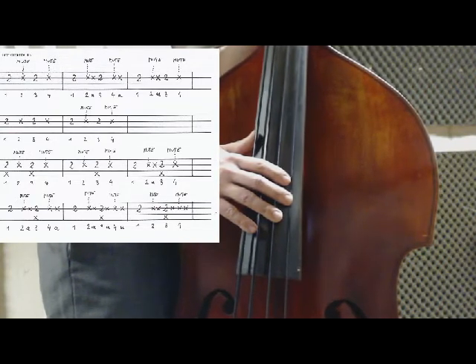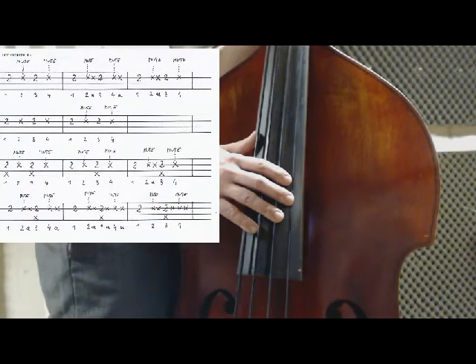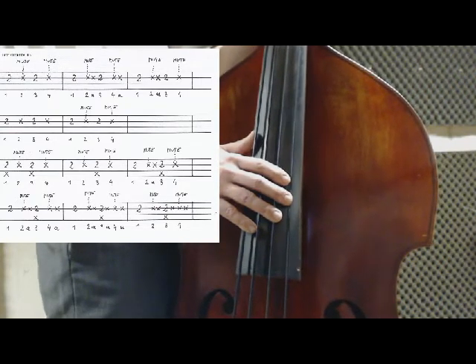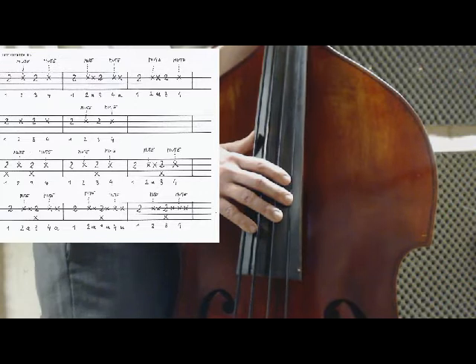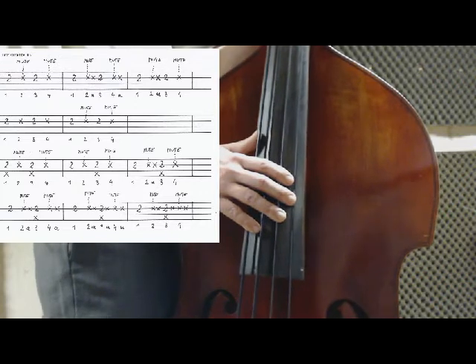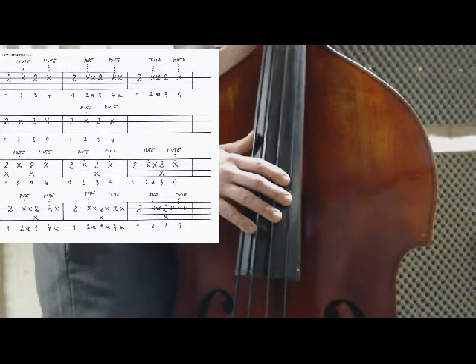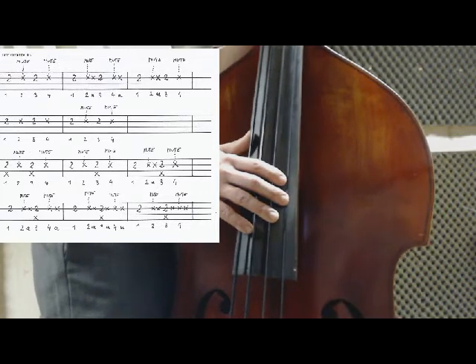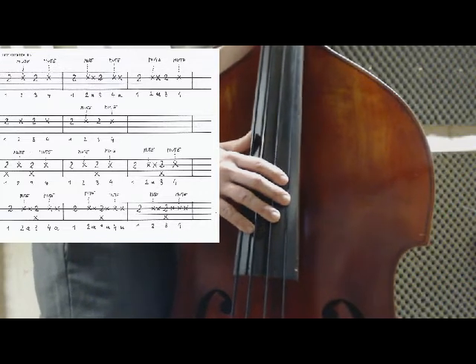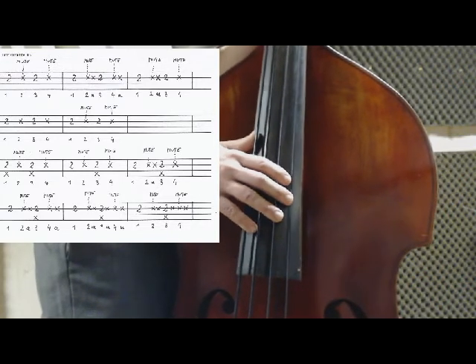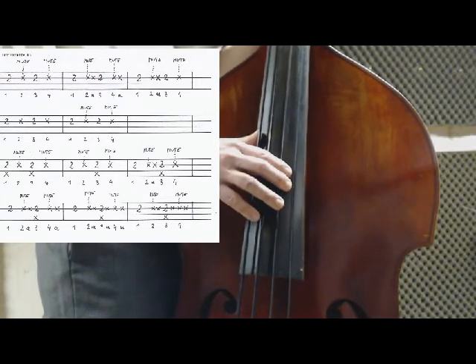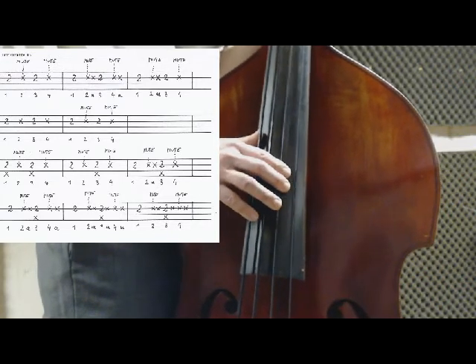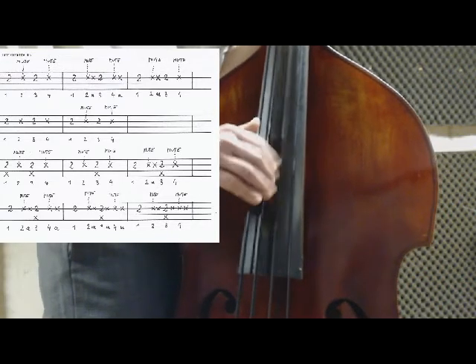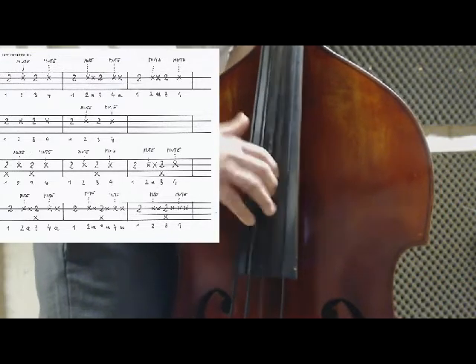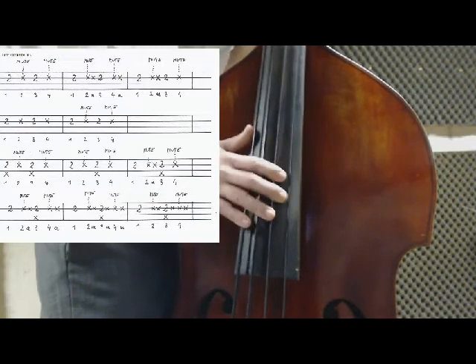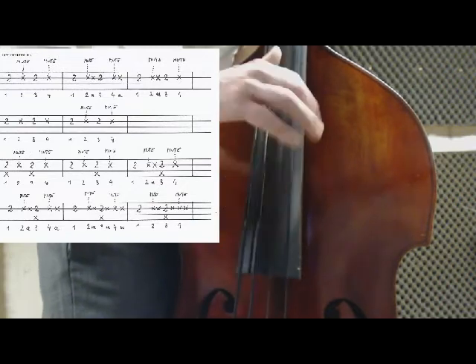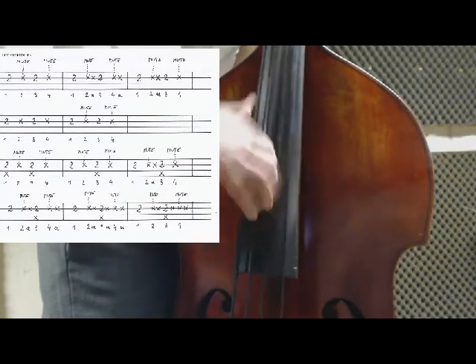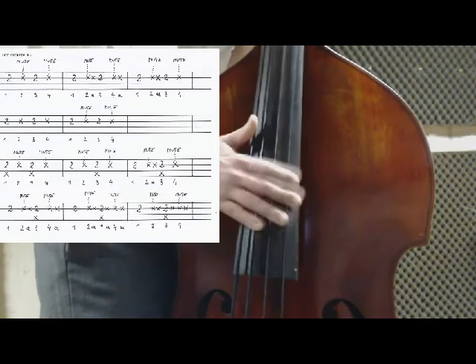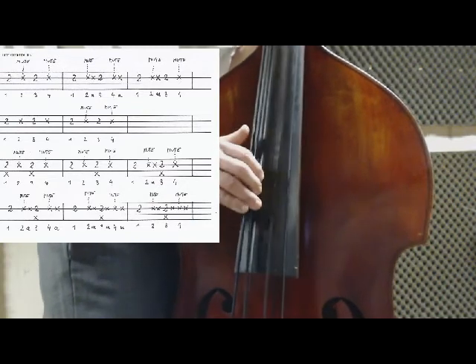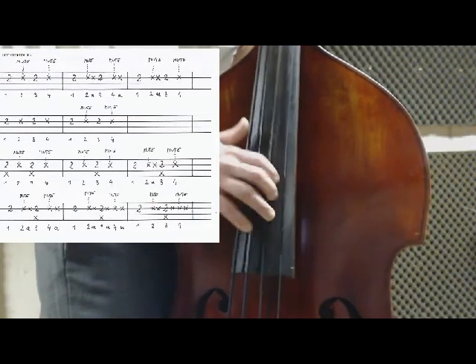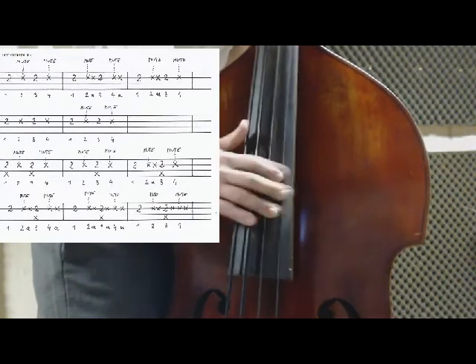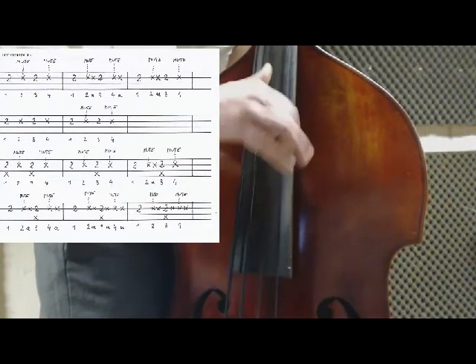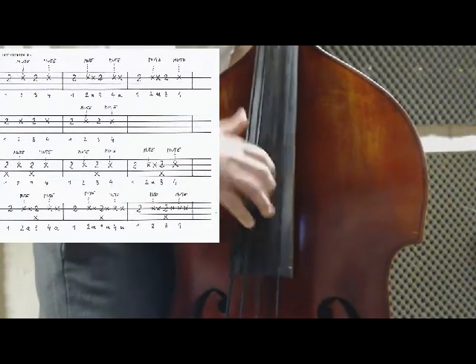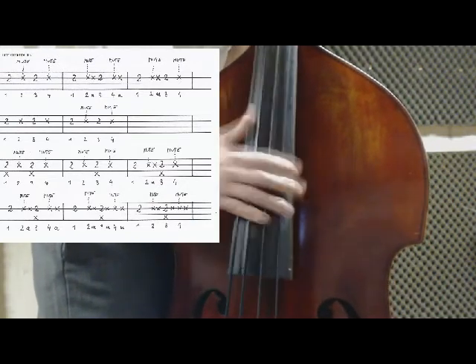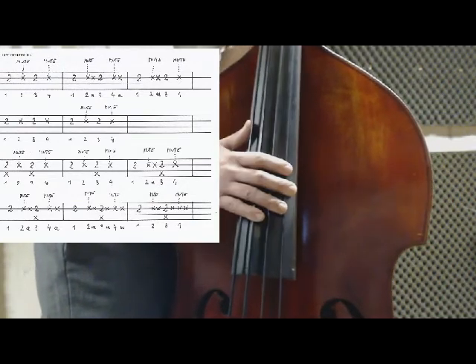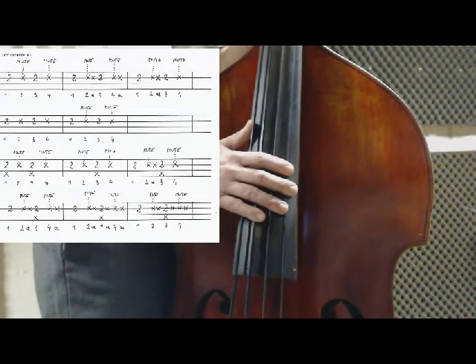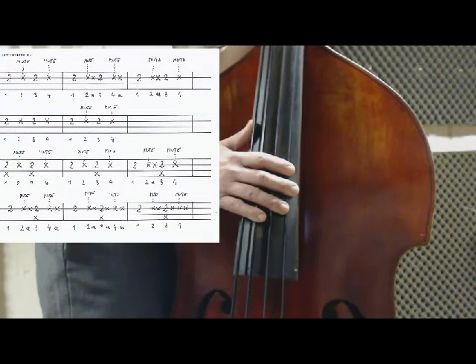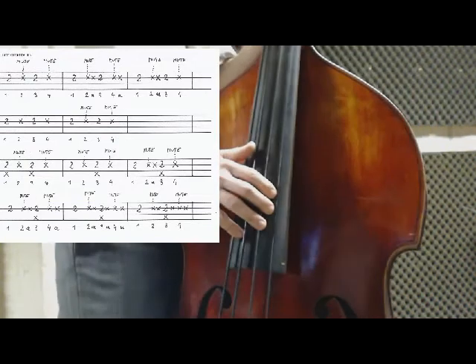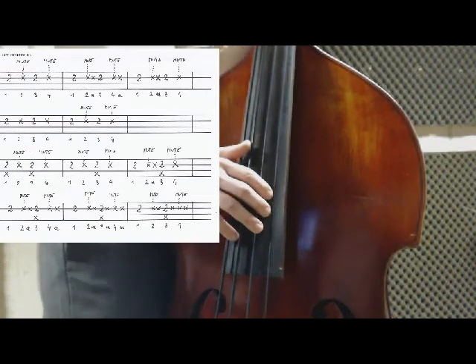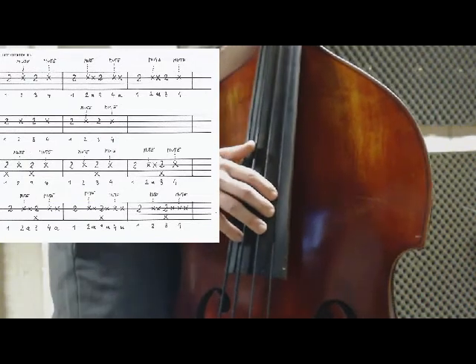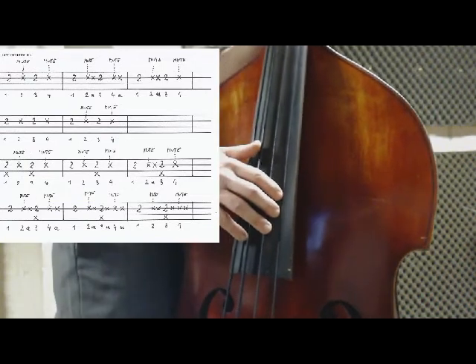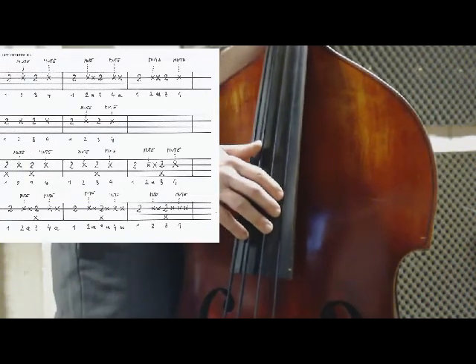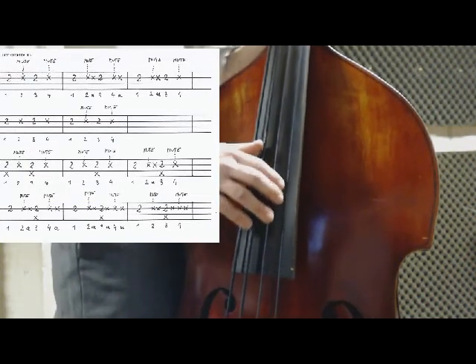Then the fourth line, bar one: one, mute, ten, three, mute, ten — repeating. And here we are — fill number 6.